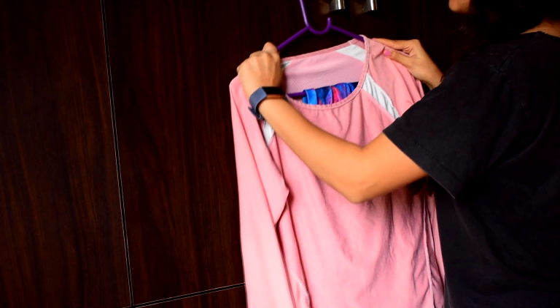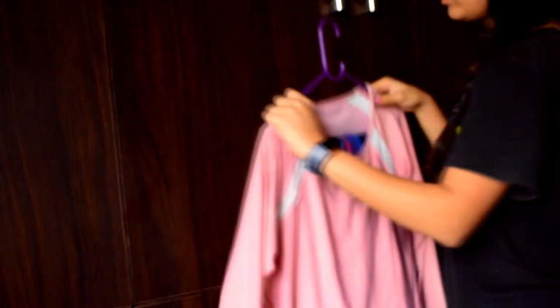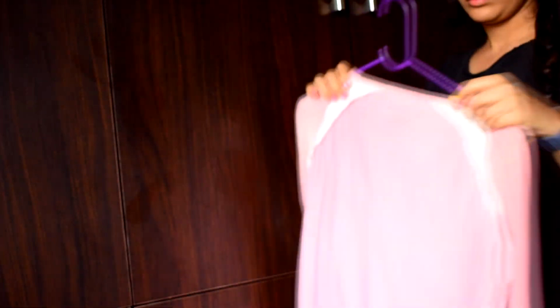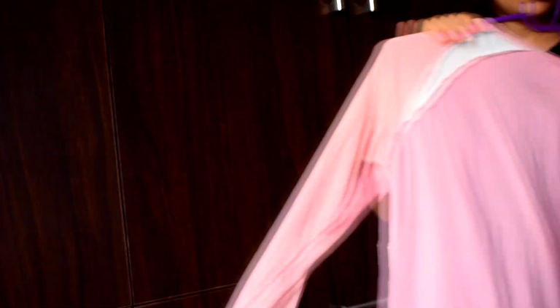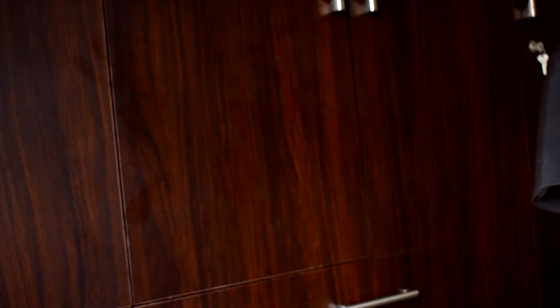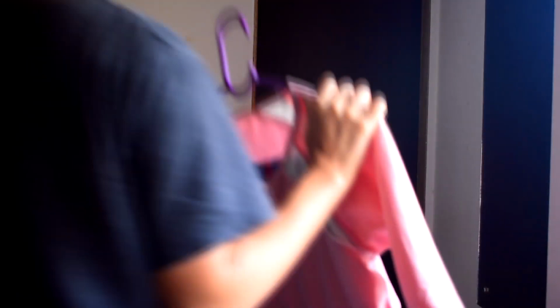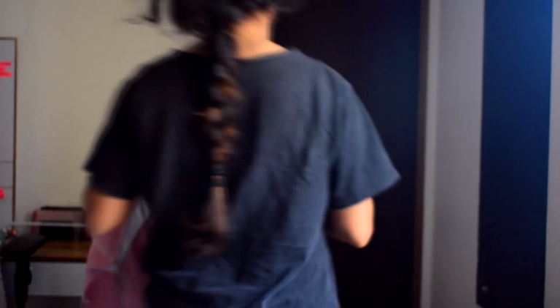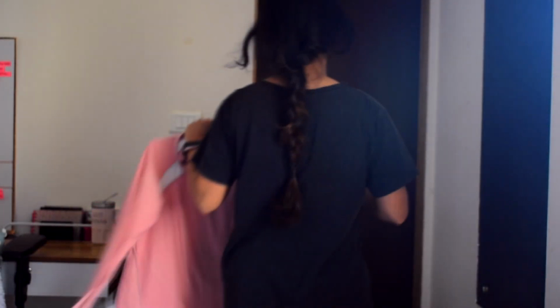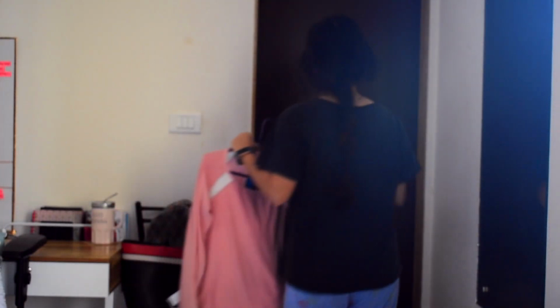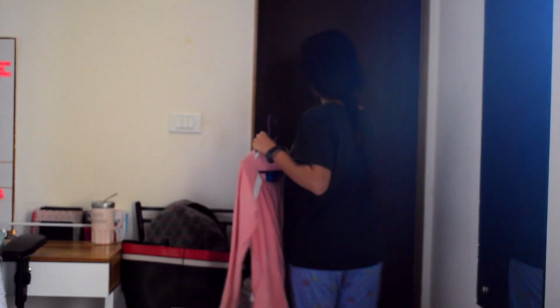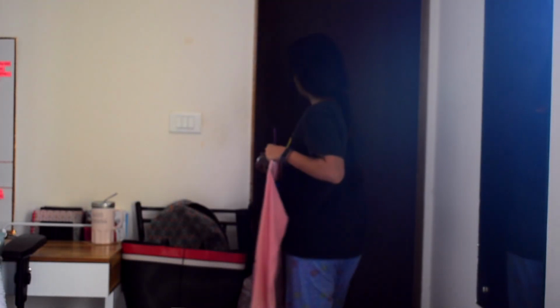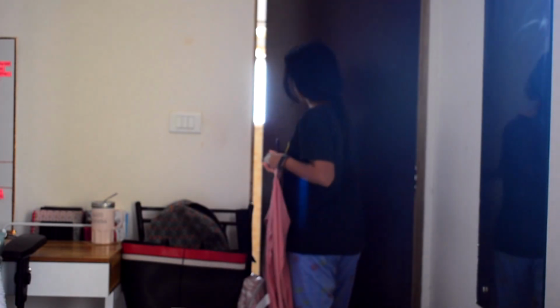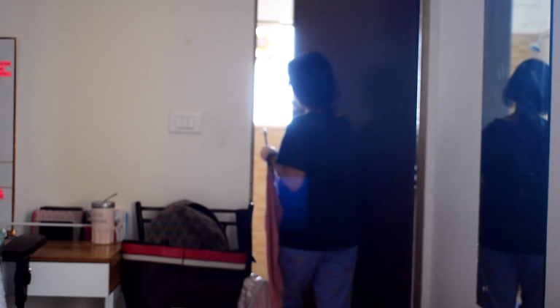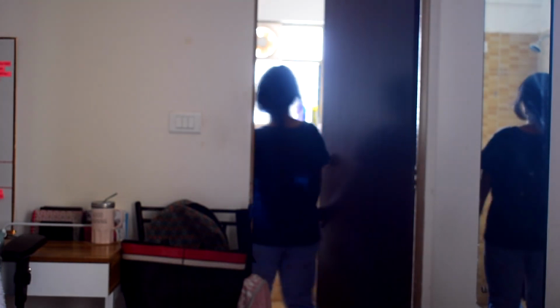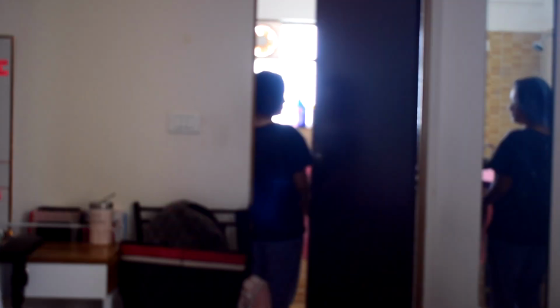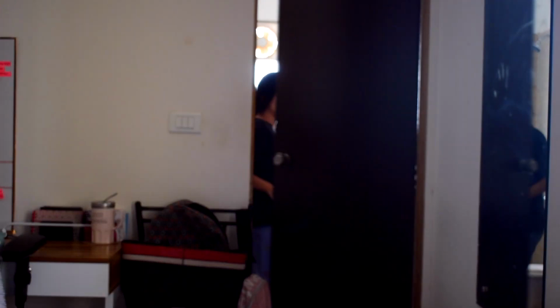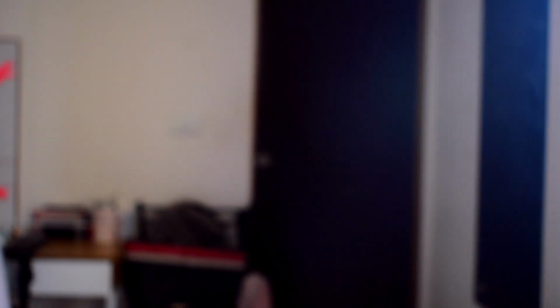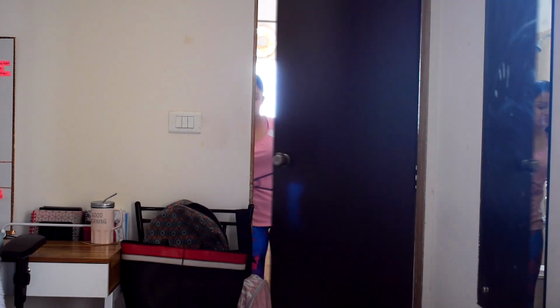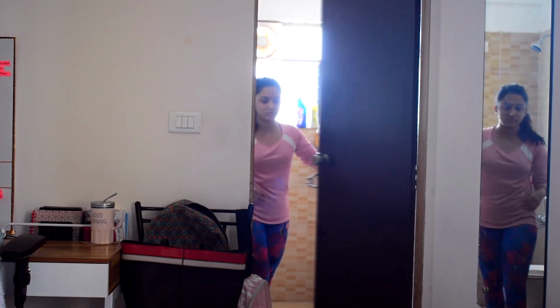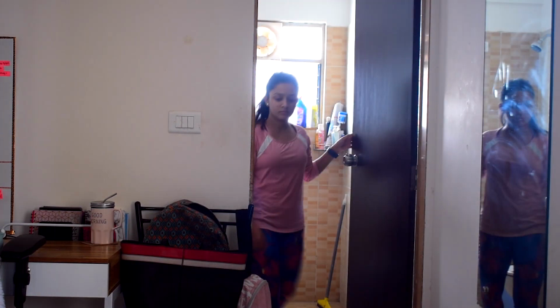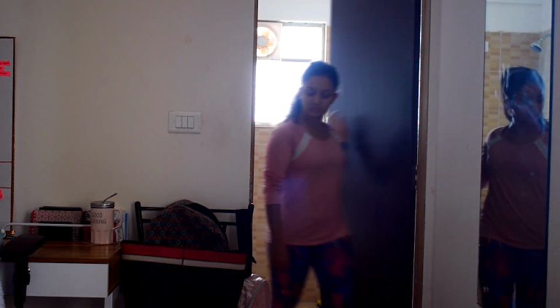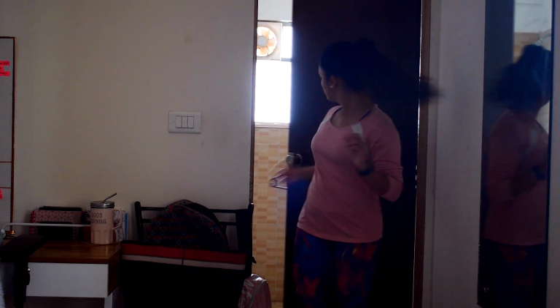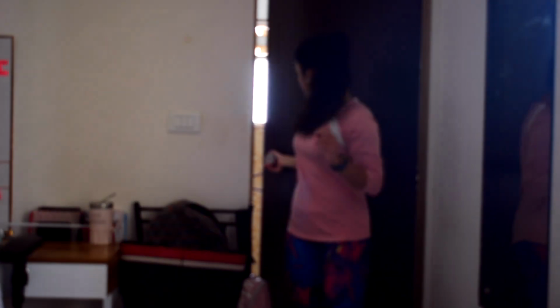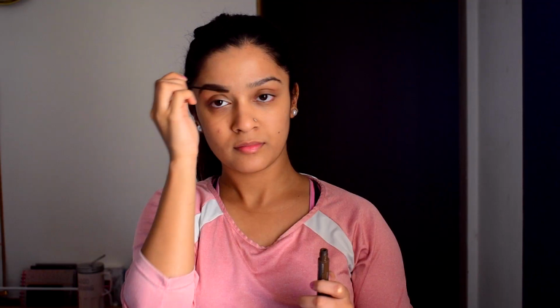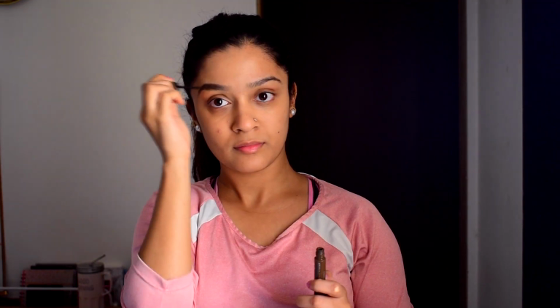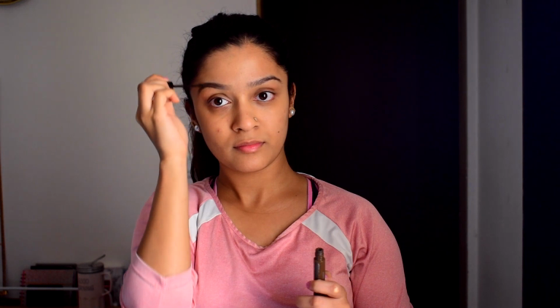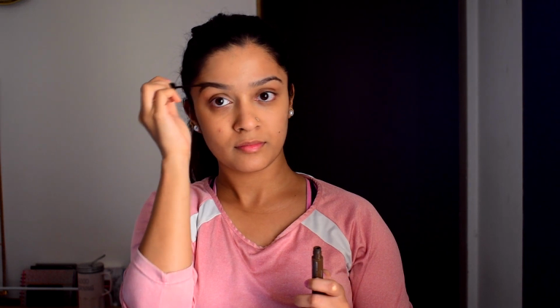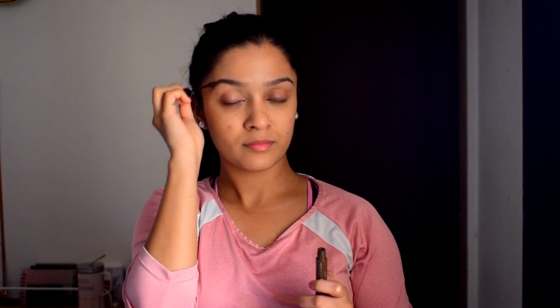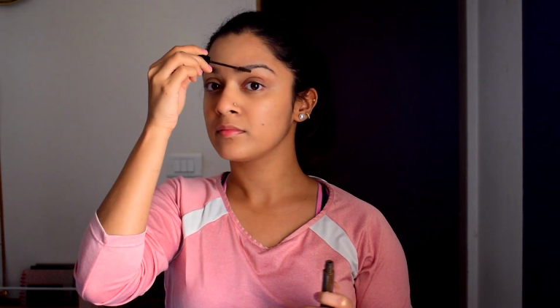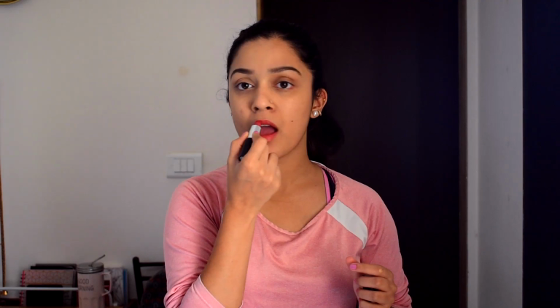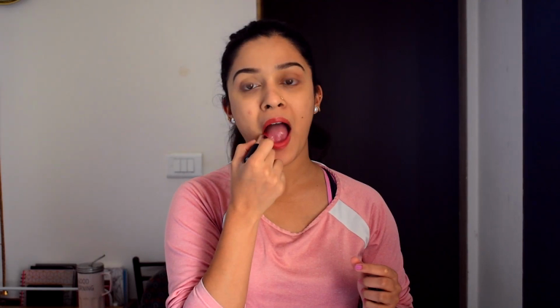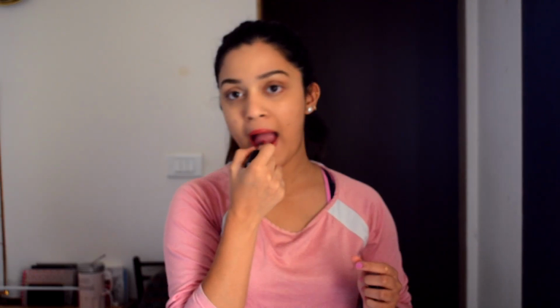I always have my workout clothes ready so I don't have to waste any time in the morning choosing what to wear. I sometimes wear very light makeup to the gym, like brown mascara and some lipstick.